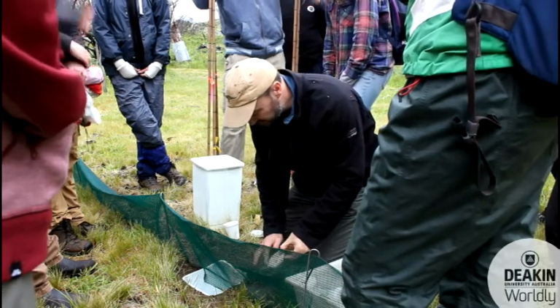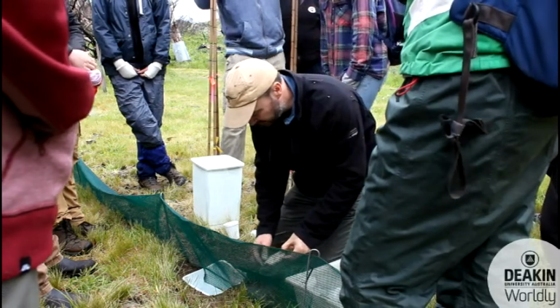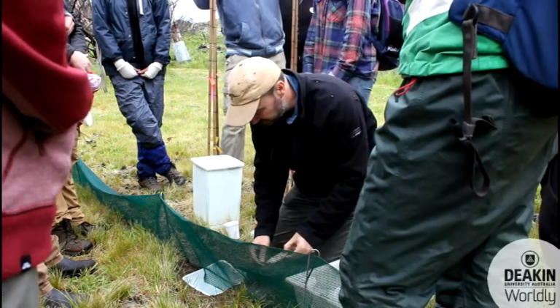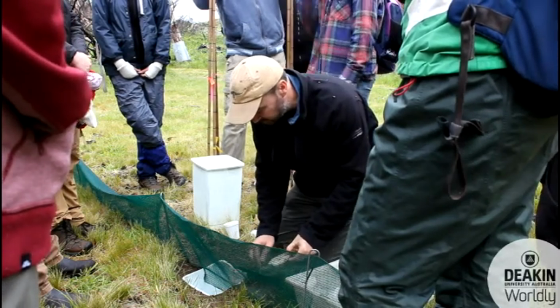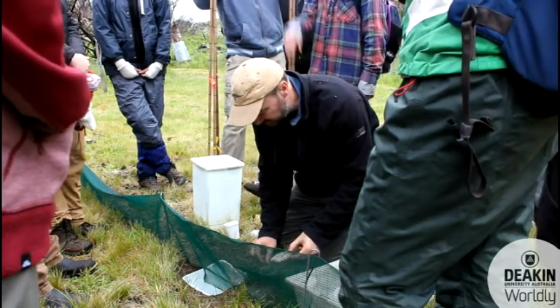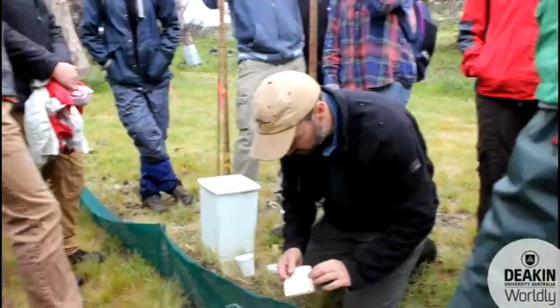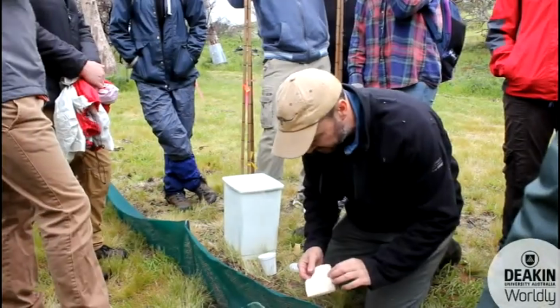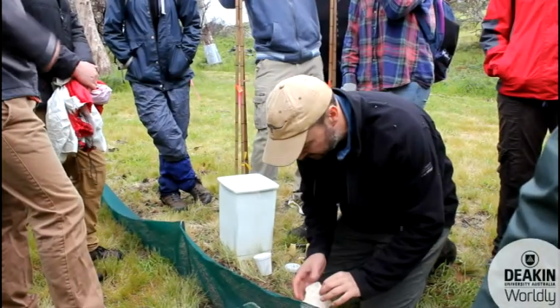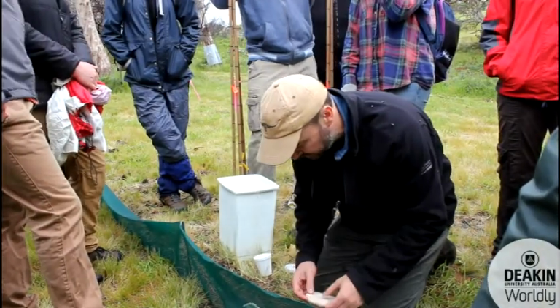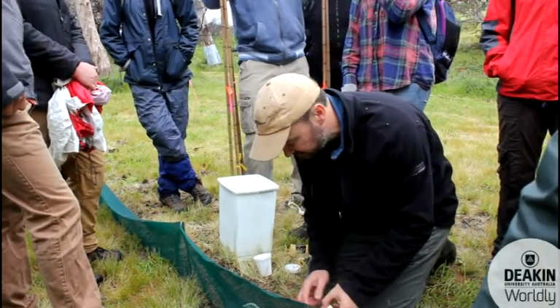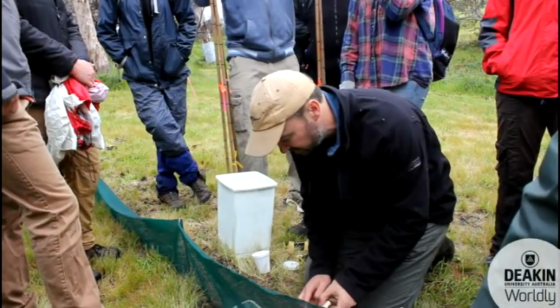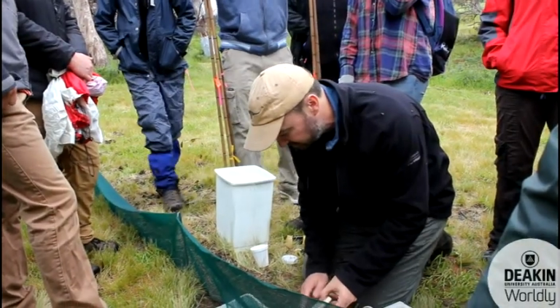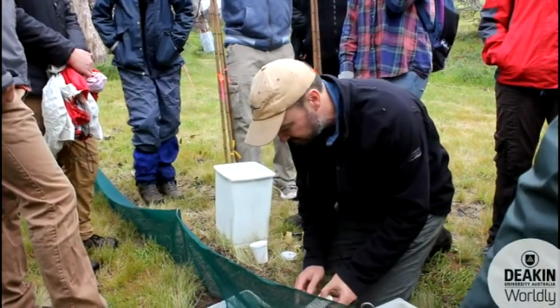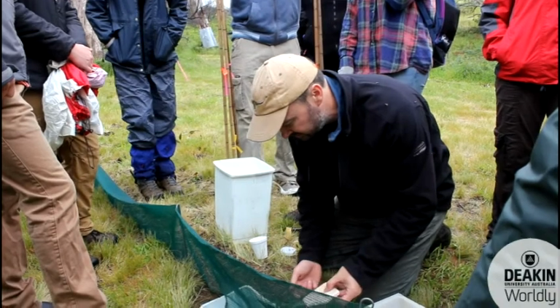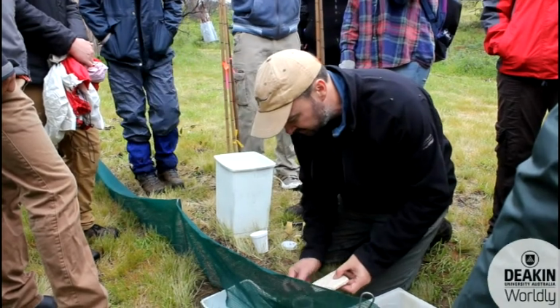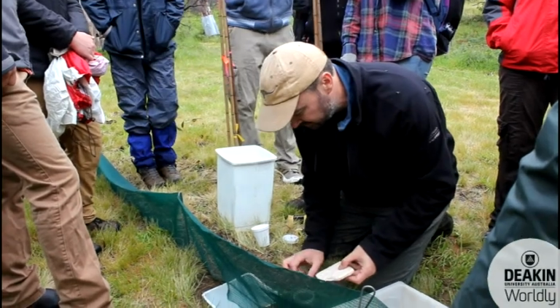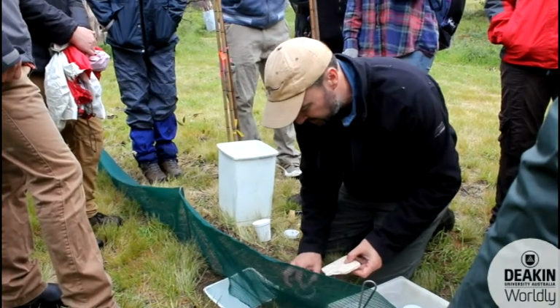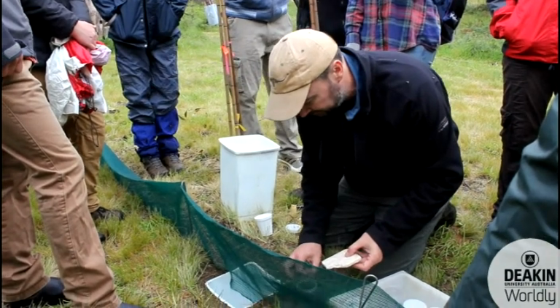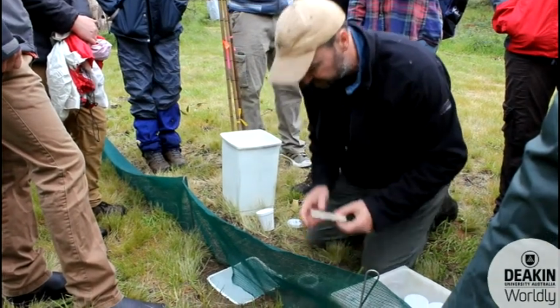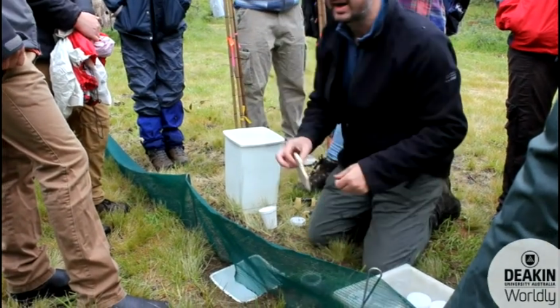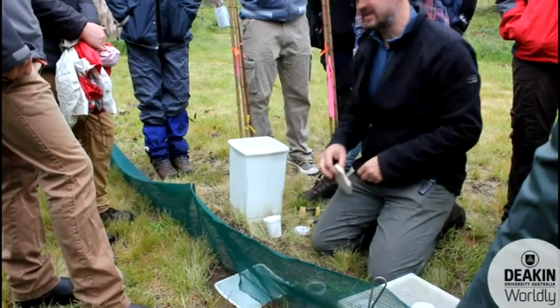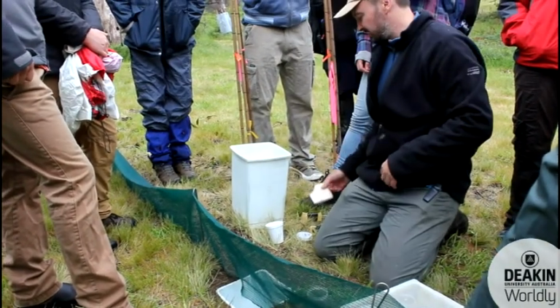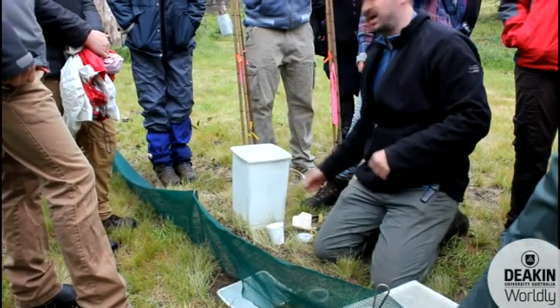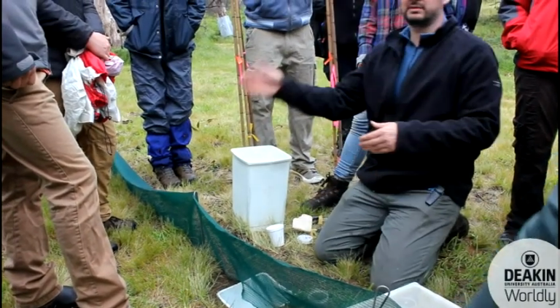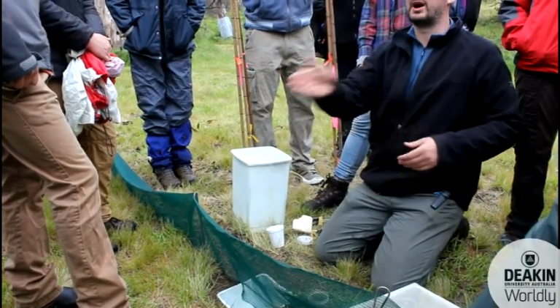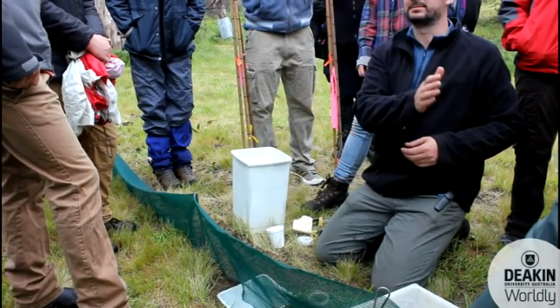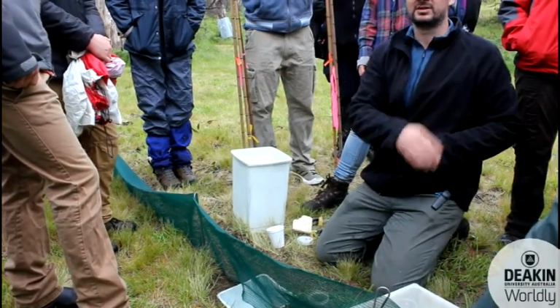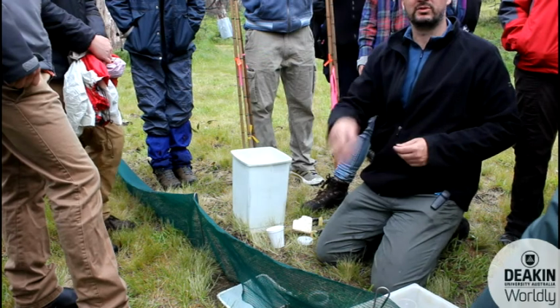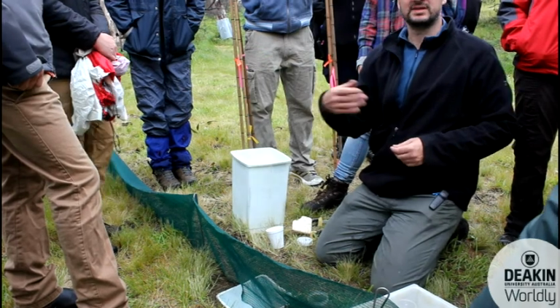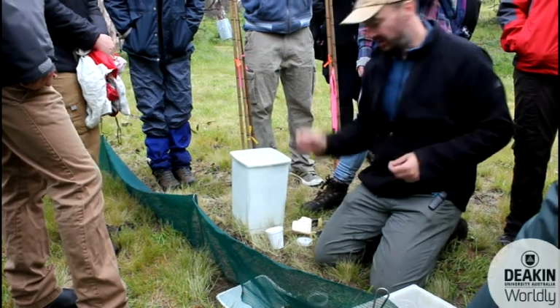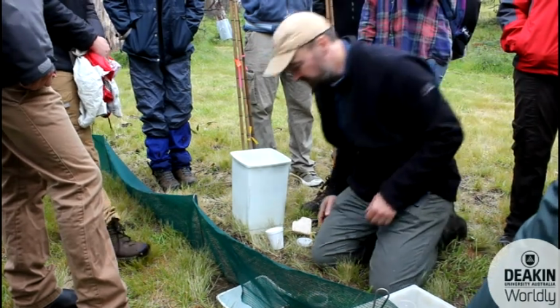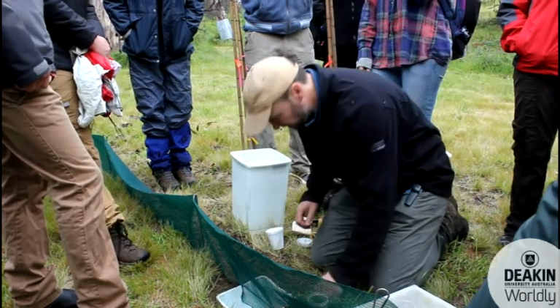We're going to get all of these things in because when we go back to the lab we're going to quantify them to compare the different sites — number of ants, number of spiders and all those sorts of things.